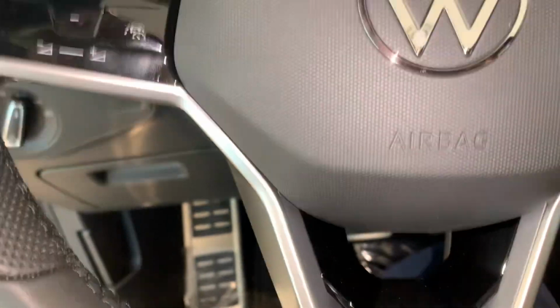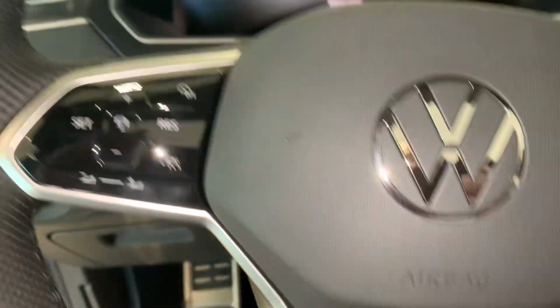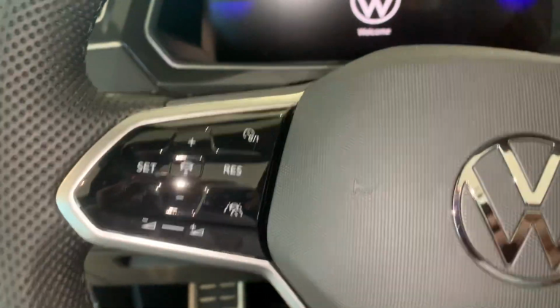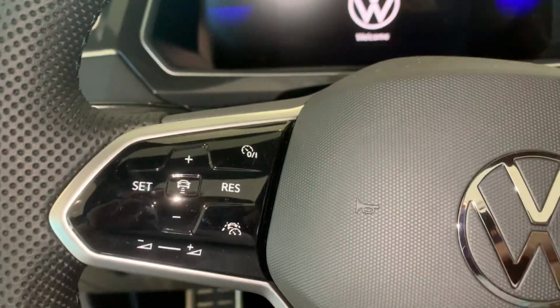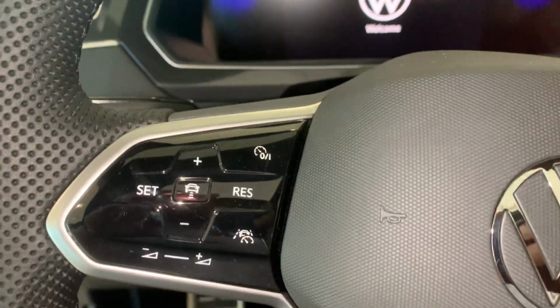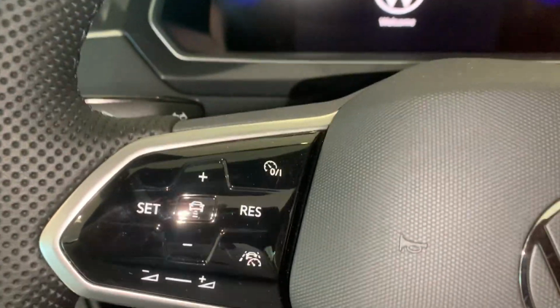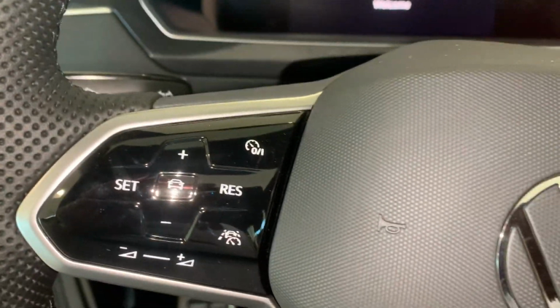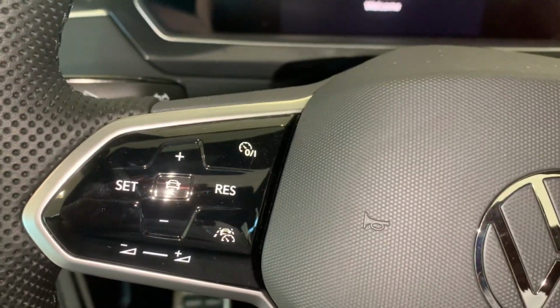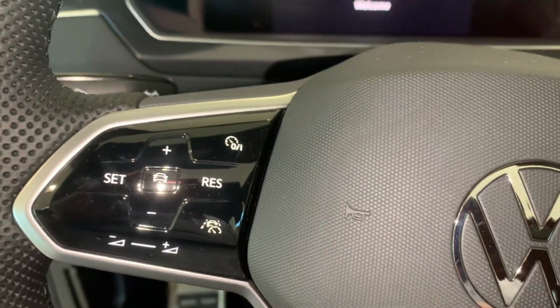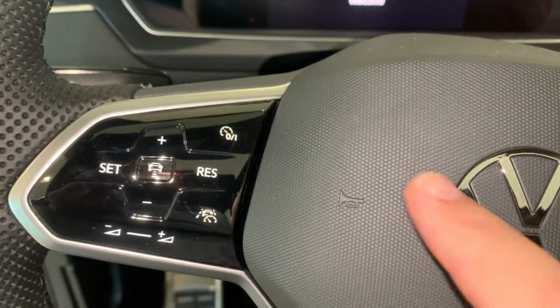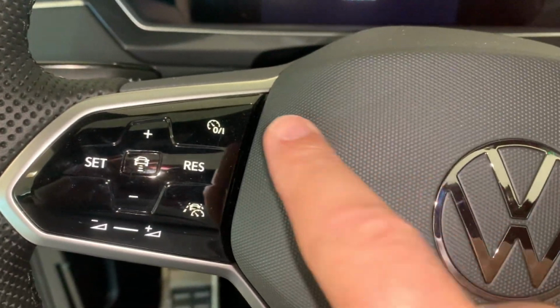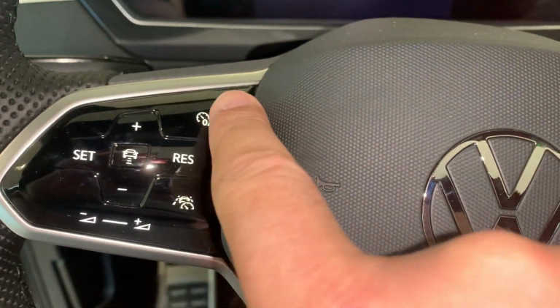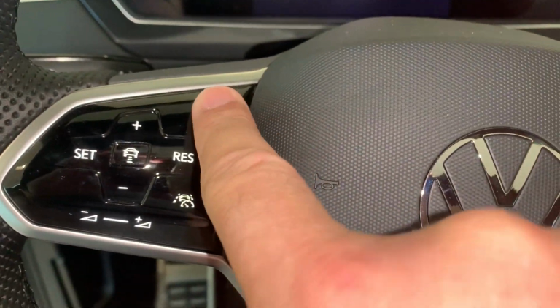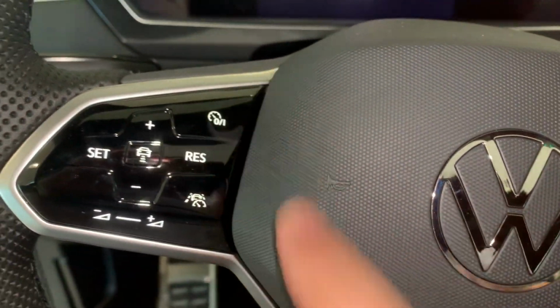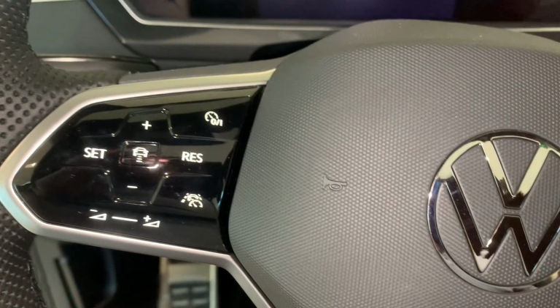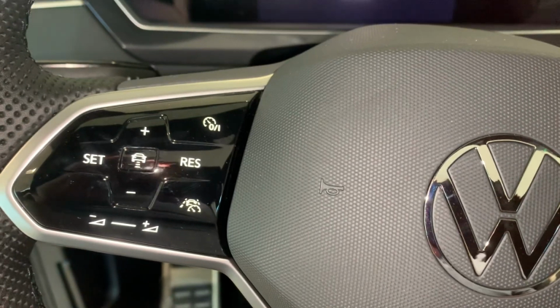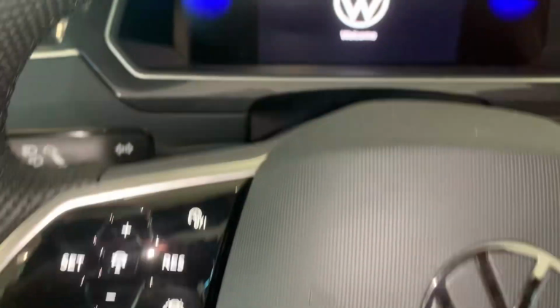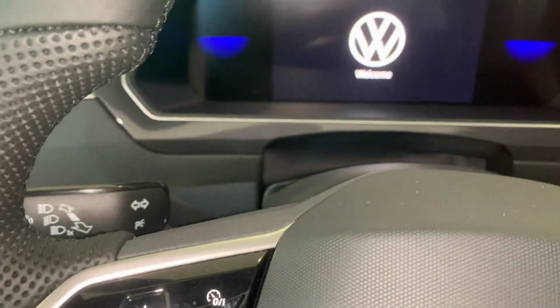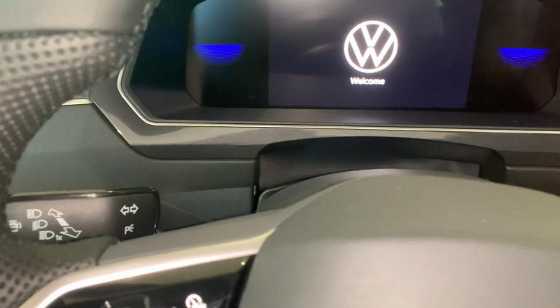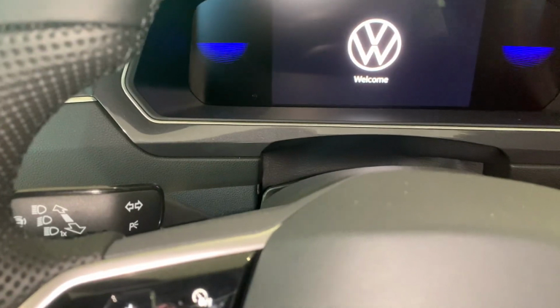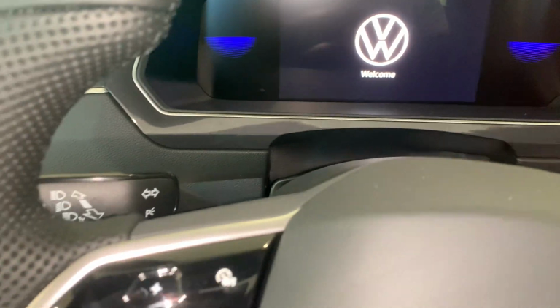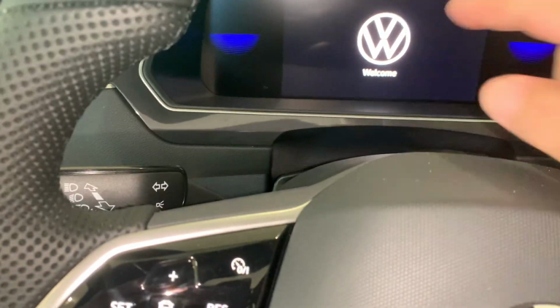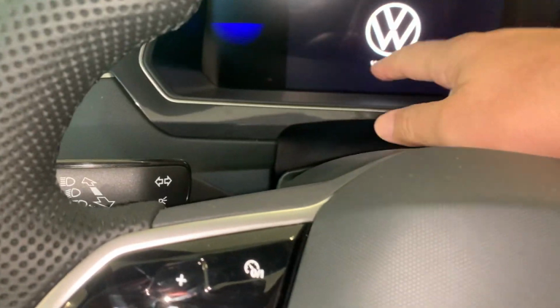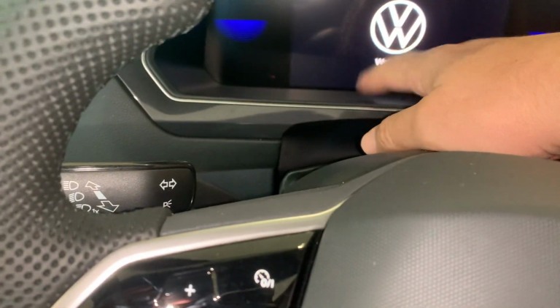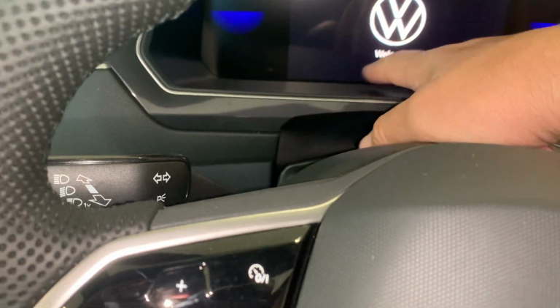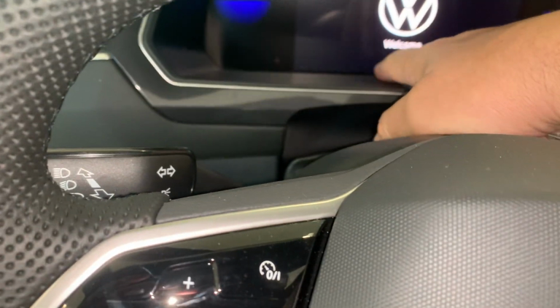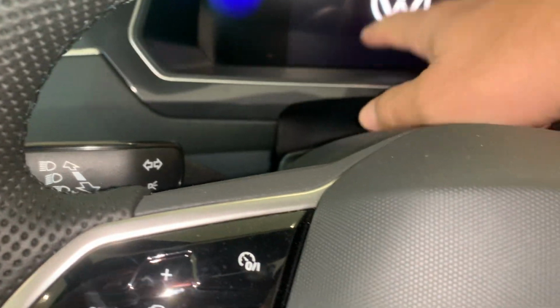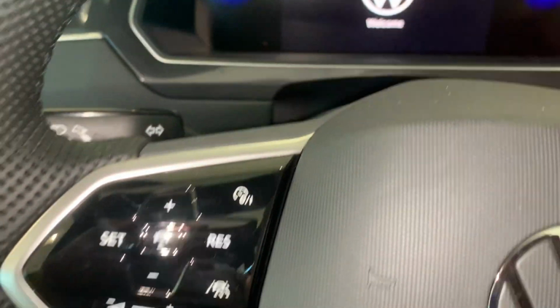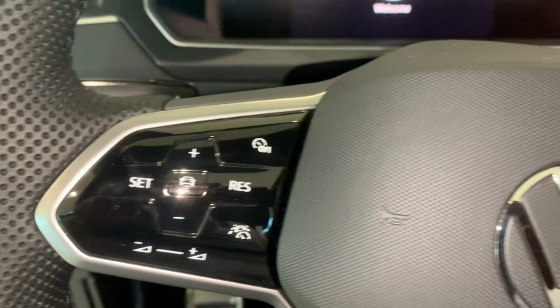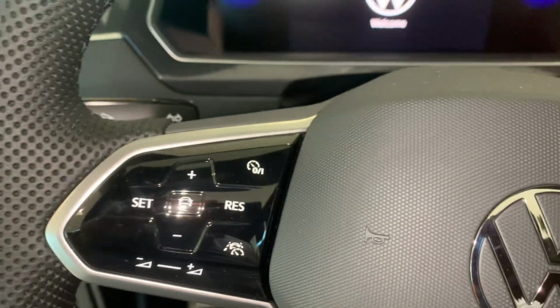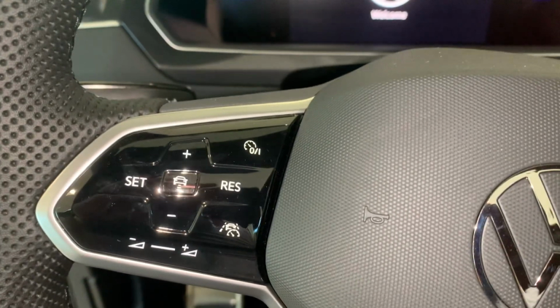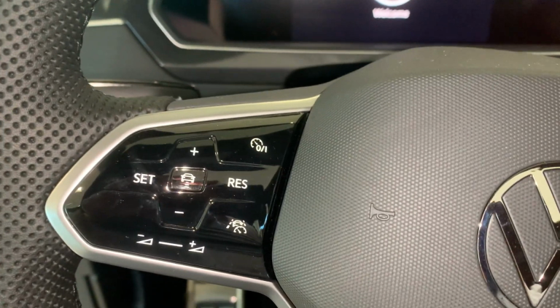Hi, good afternoon. This is the button that you're going to press. You're going to push it once and it's going to show on the screen. It will show your miles over down here. I'm in the showroom so I'm going to try and do this.